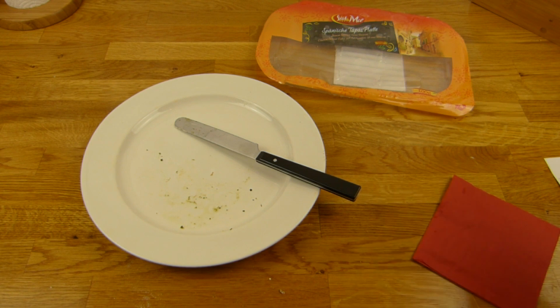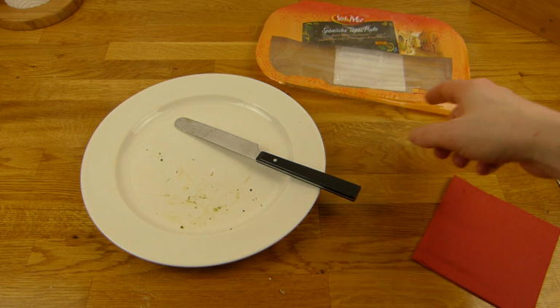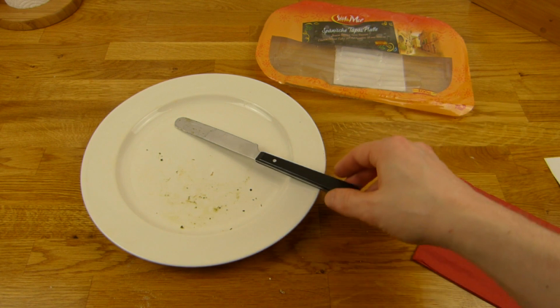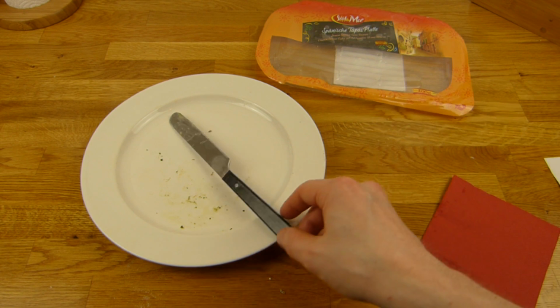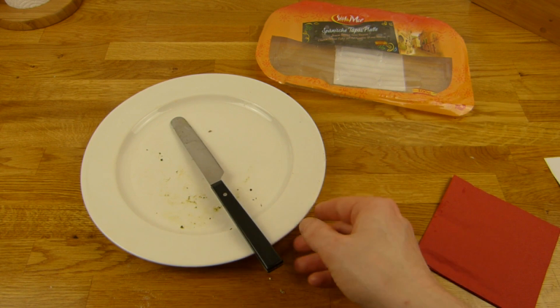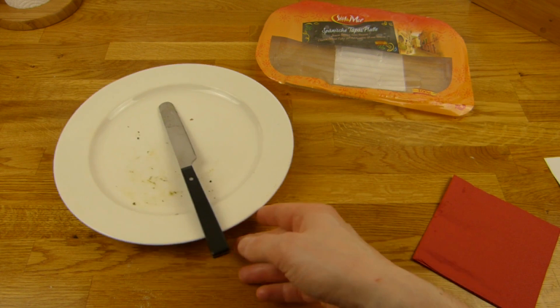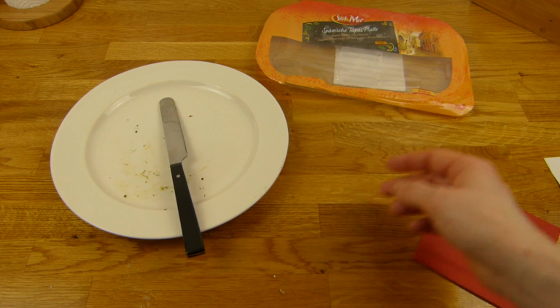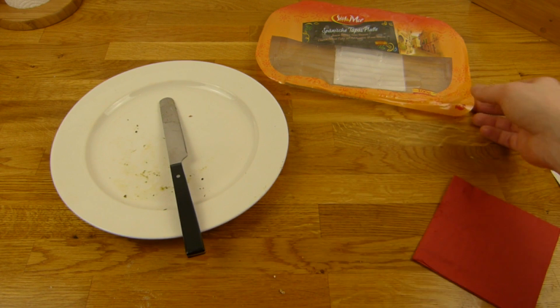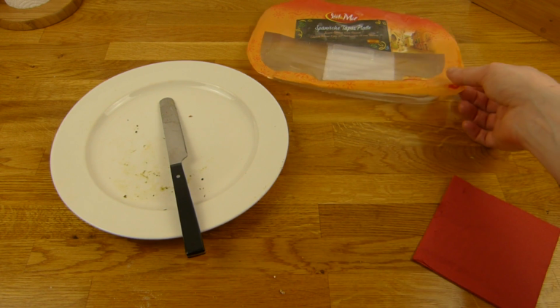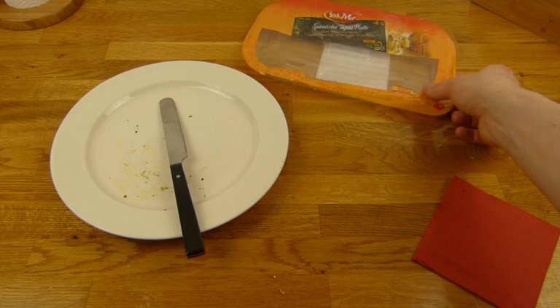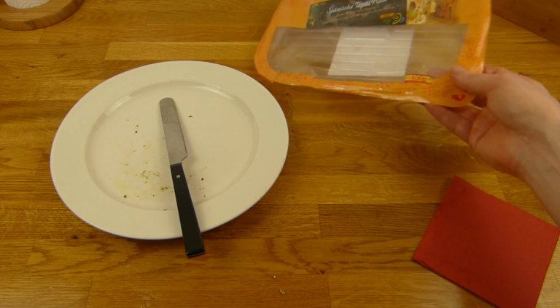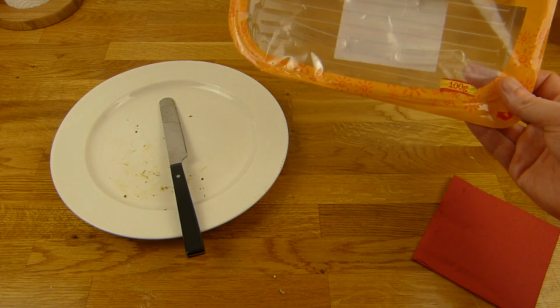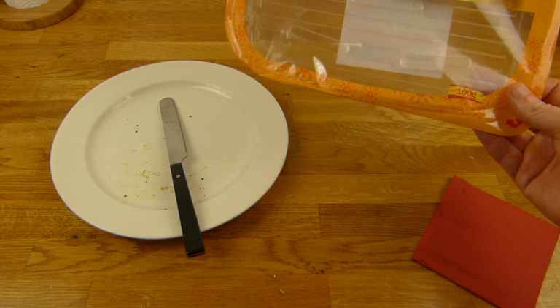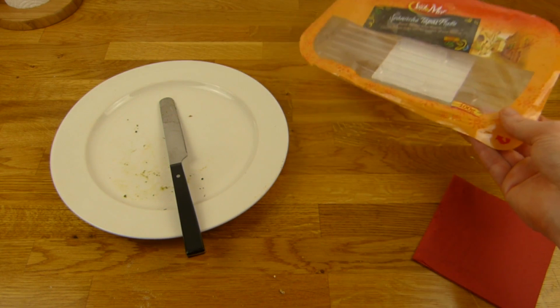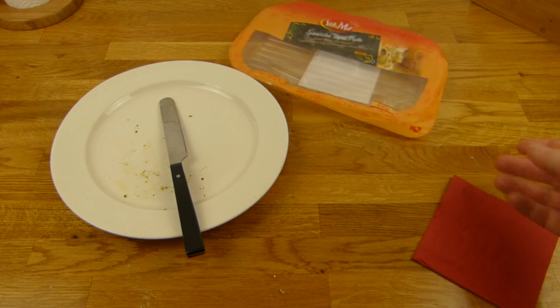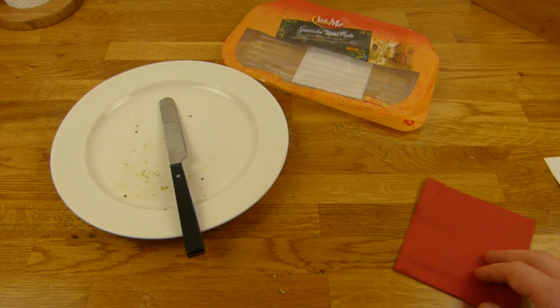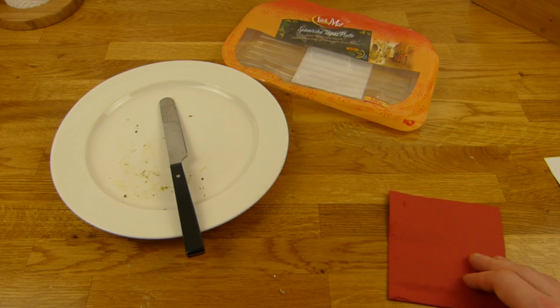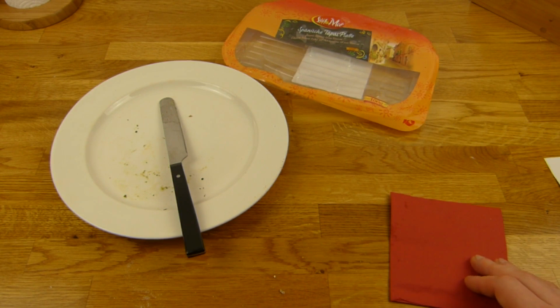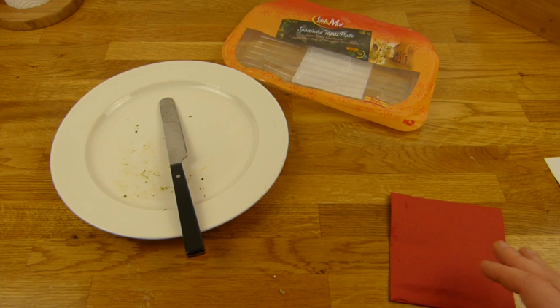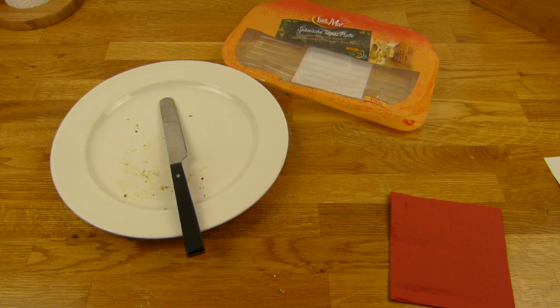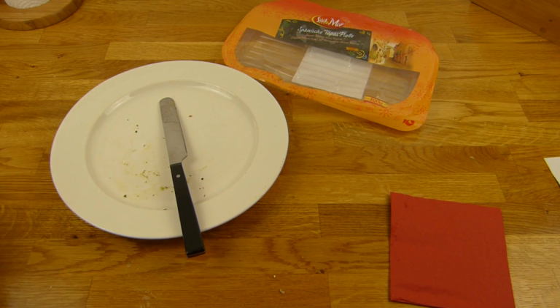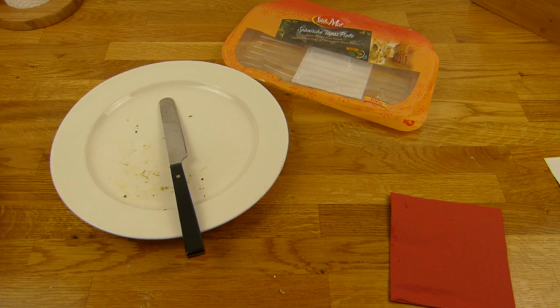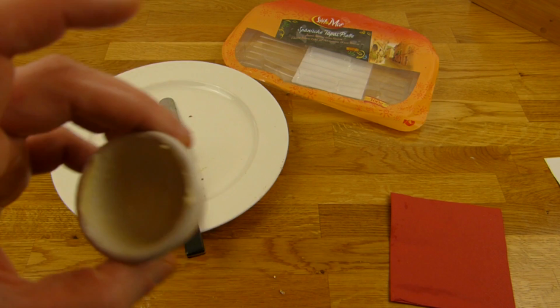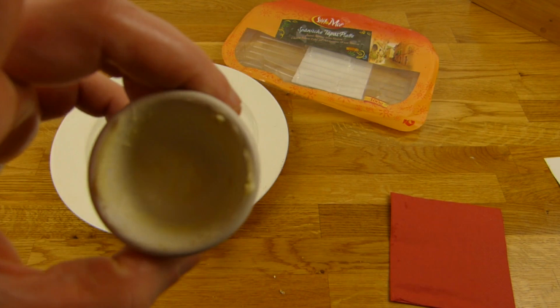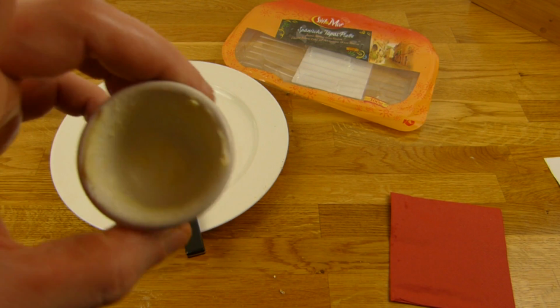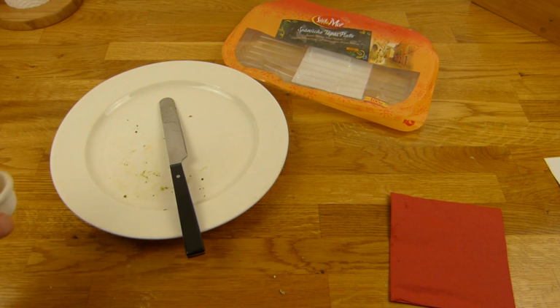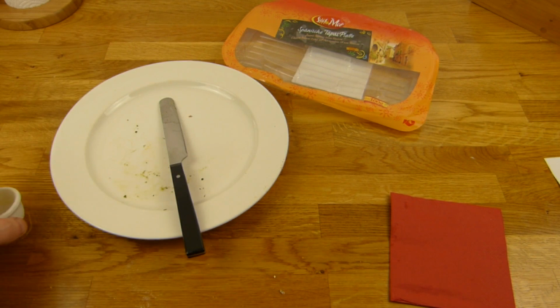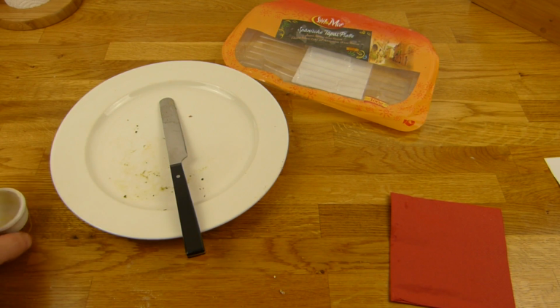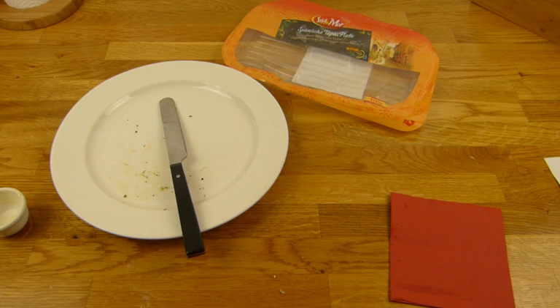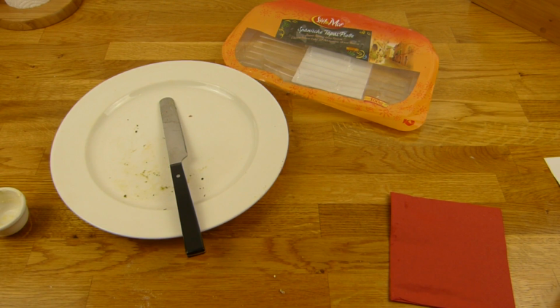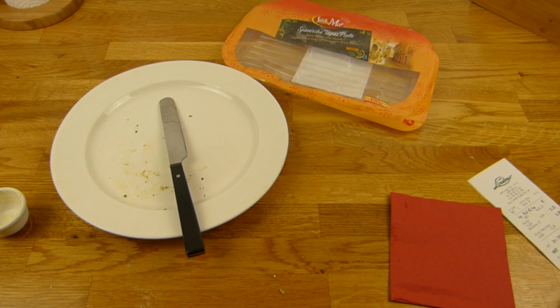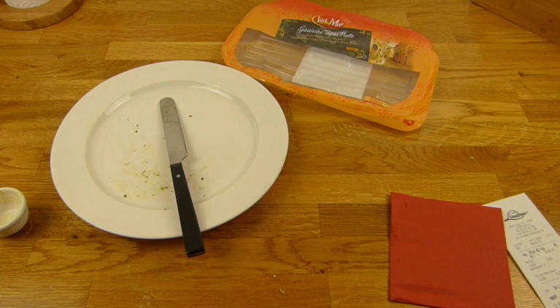Die Chorizo ist sehr lecker. Und für Lidl gibt es sowieso einen Daumen nach oben — schmeckt sehr super.